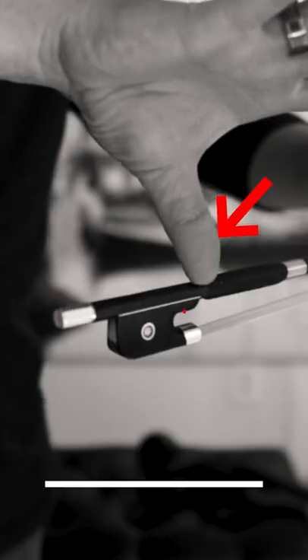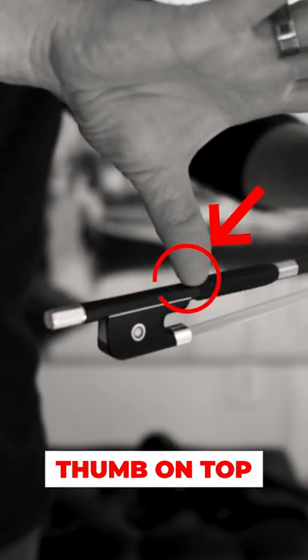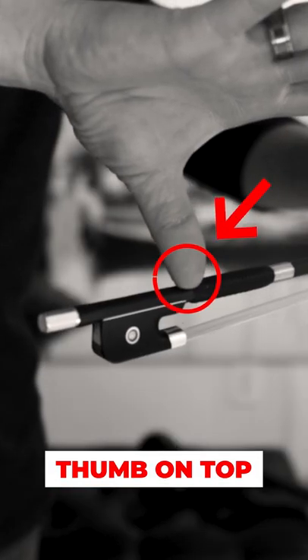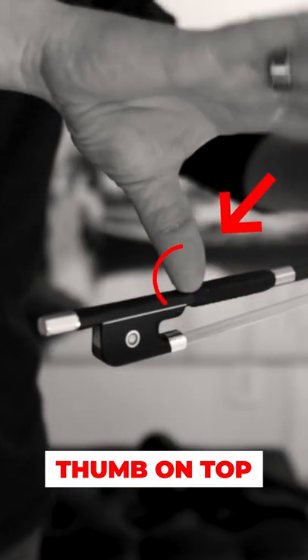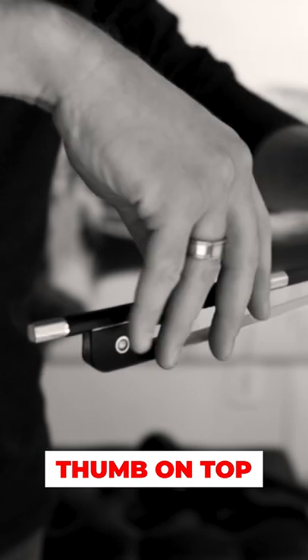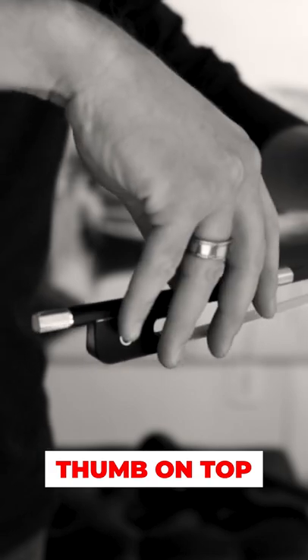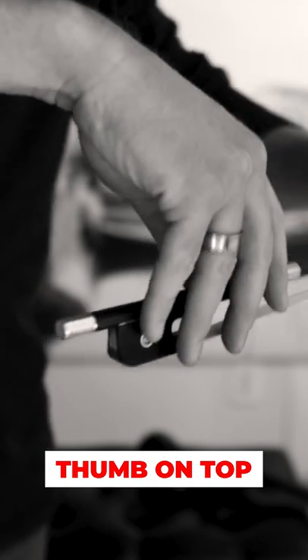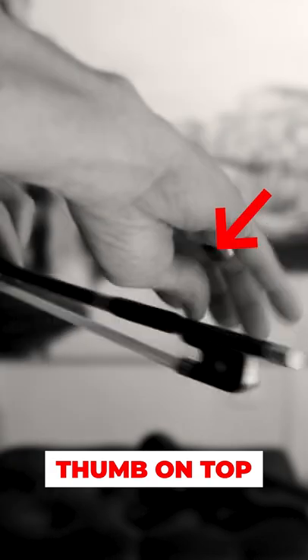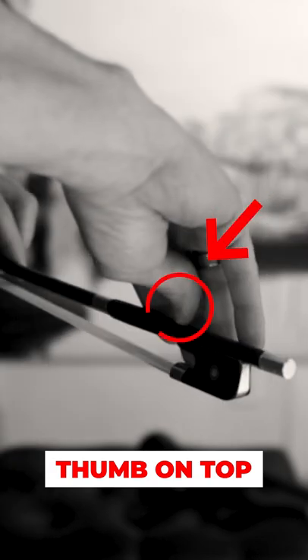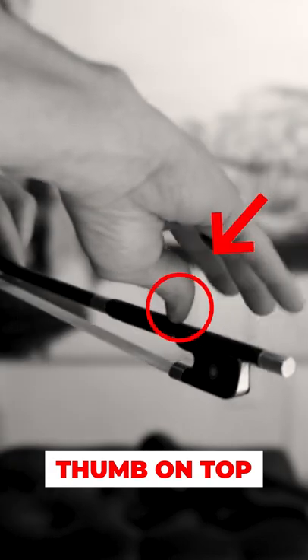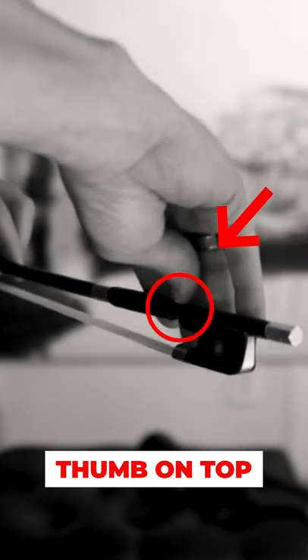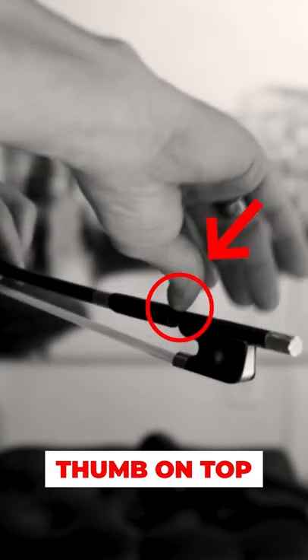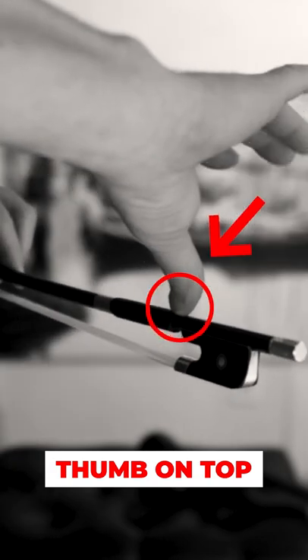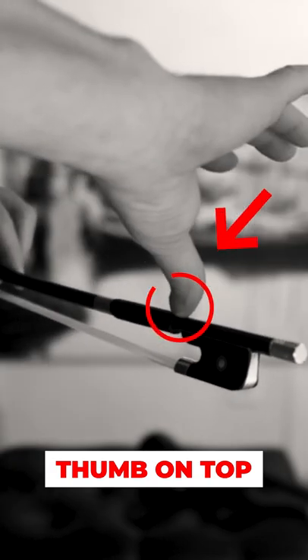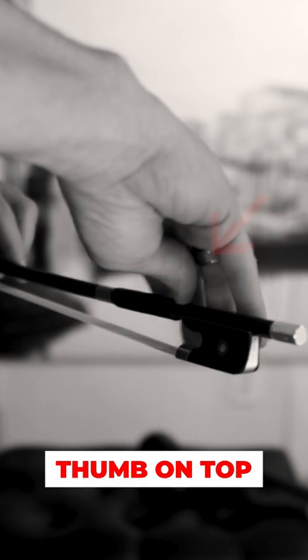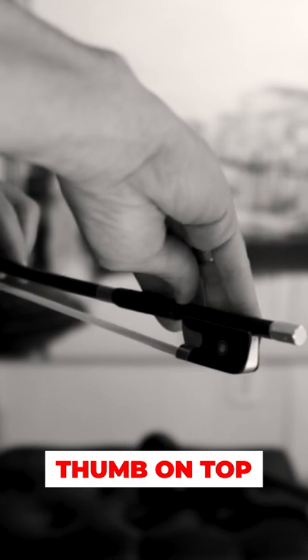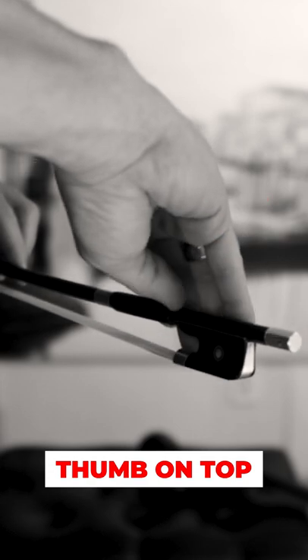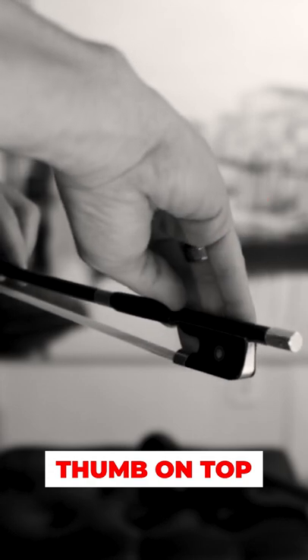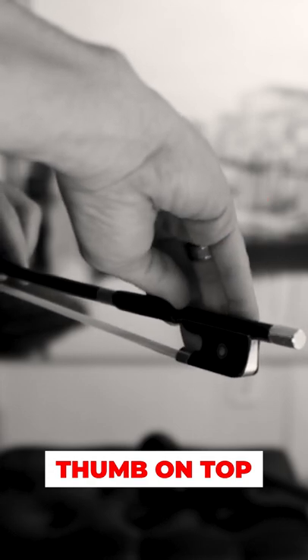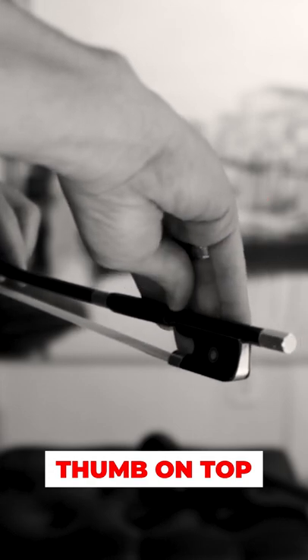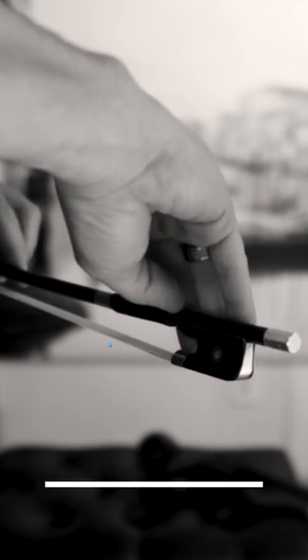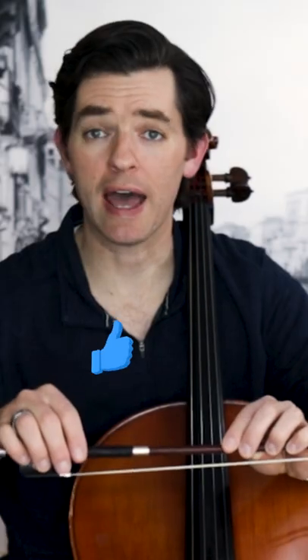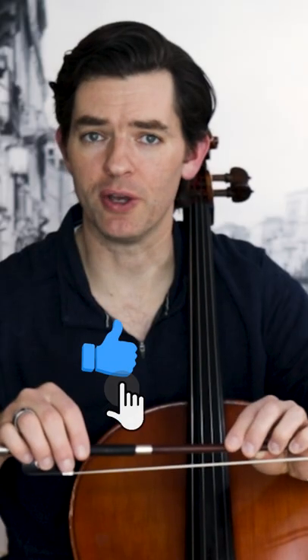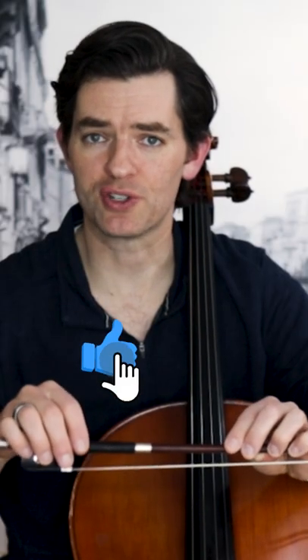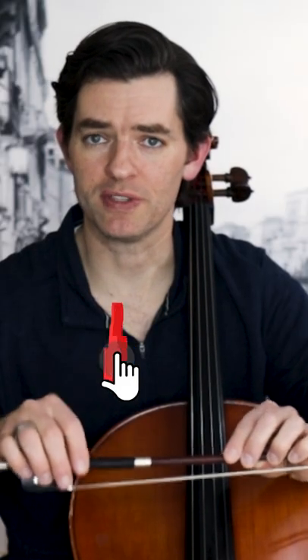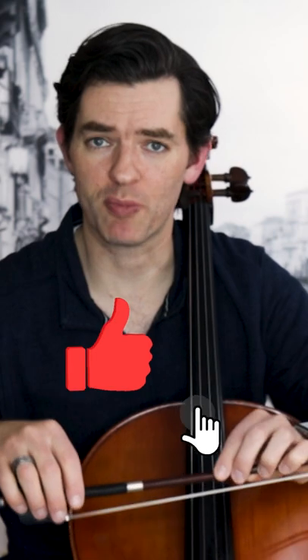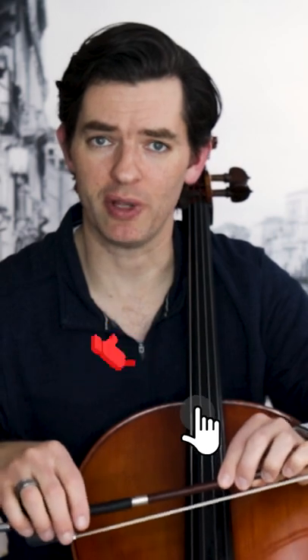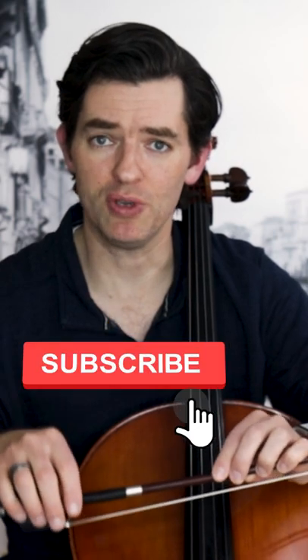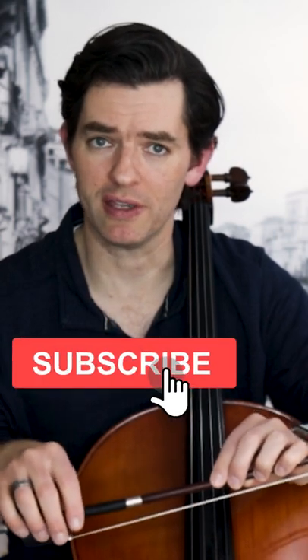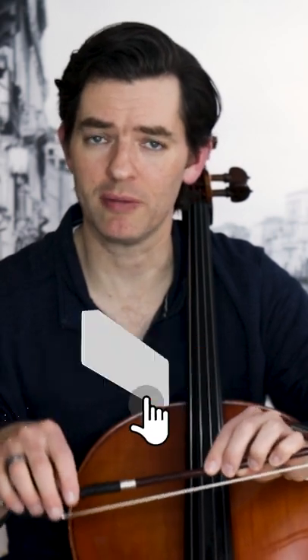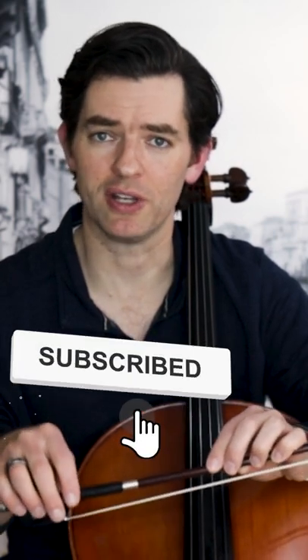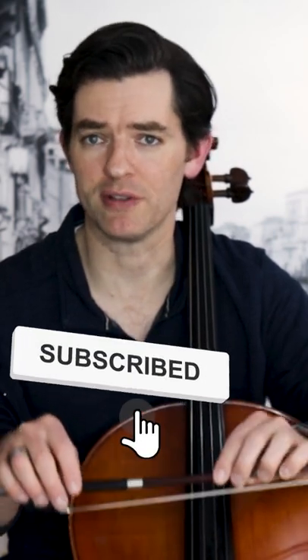If I put the thumb on top to help the weight go down into the stick, I have no control. I am unable to hold it in any kind of fashion that will allow me to do all the things I need to do — those highs and lows and extremes, the expressive playing and music making that make playing cello so awesome.